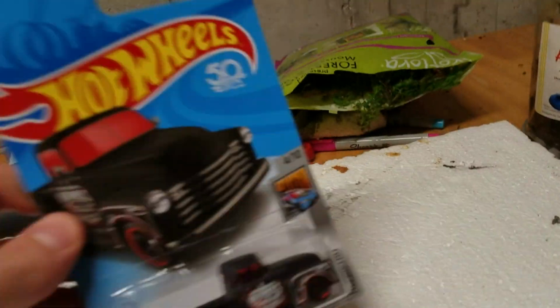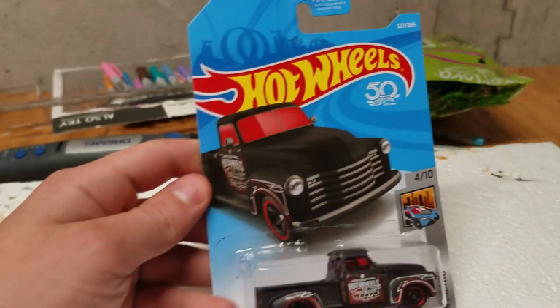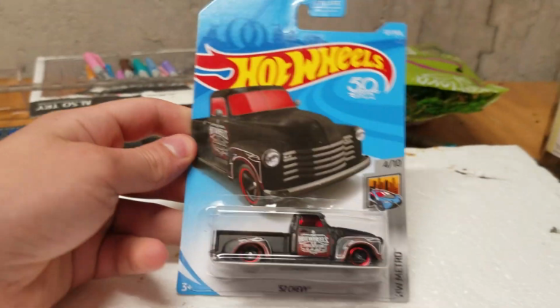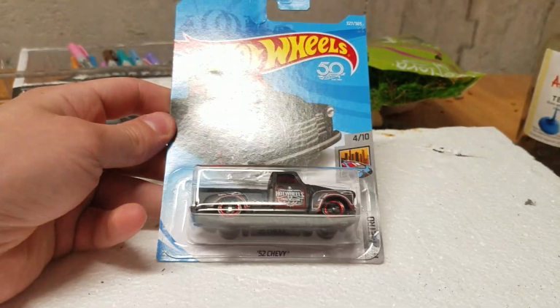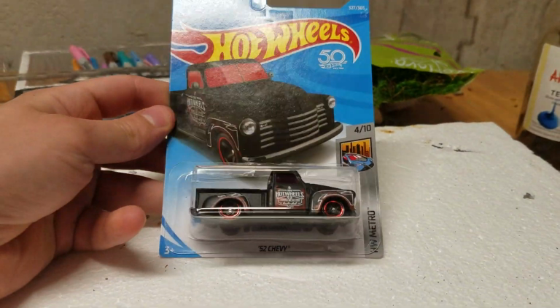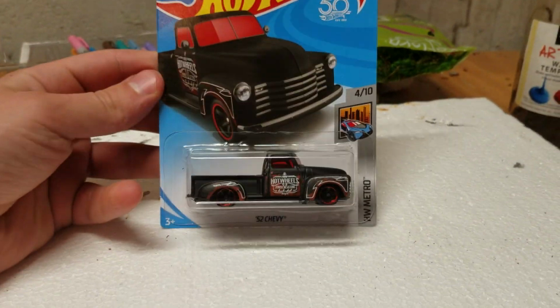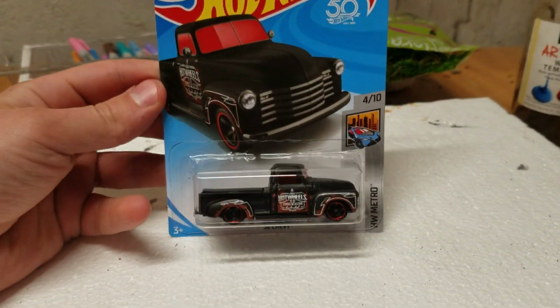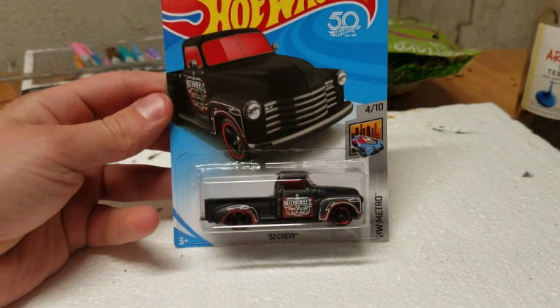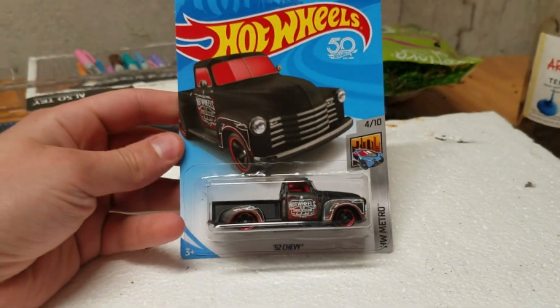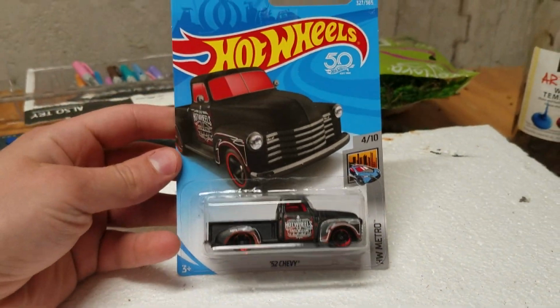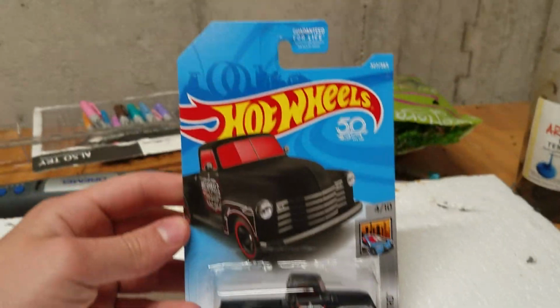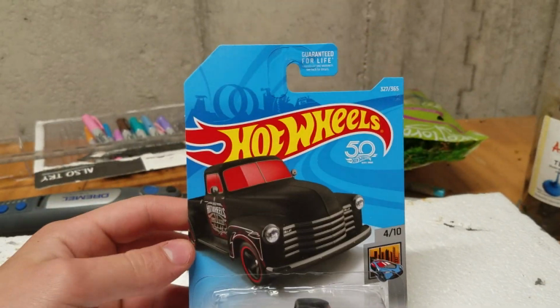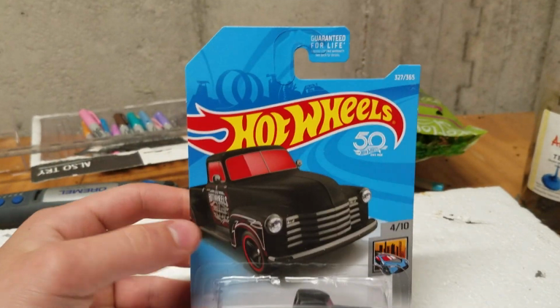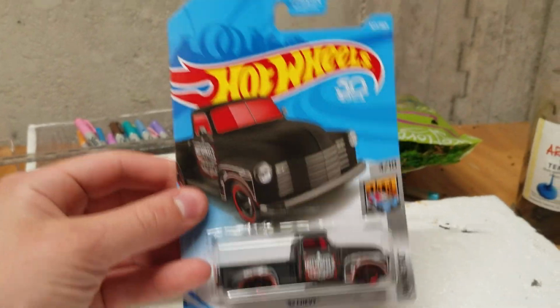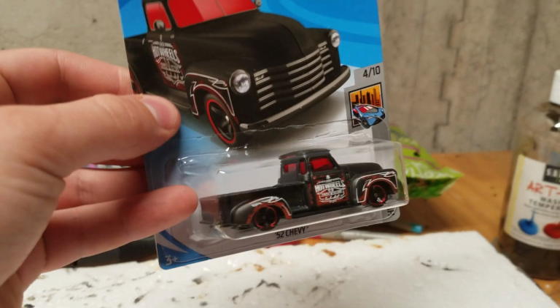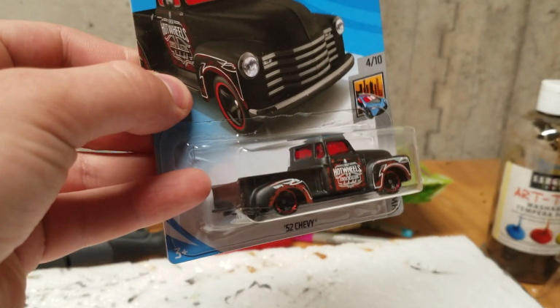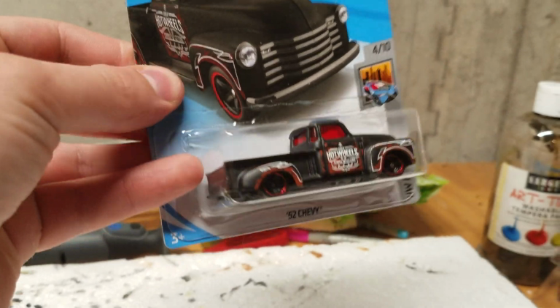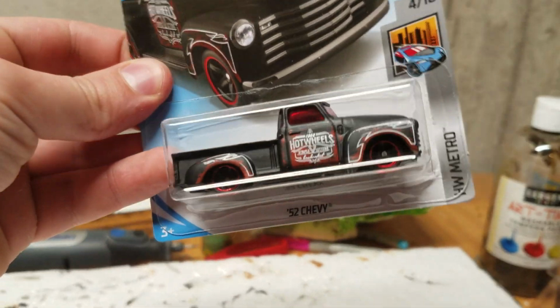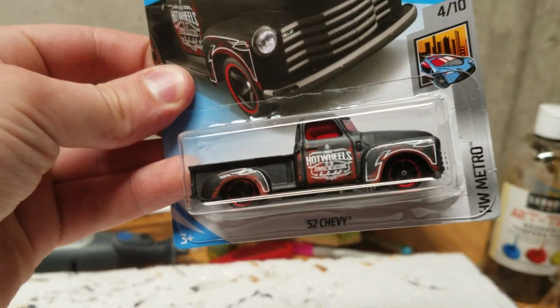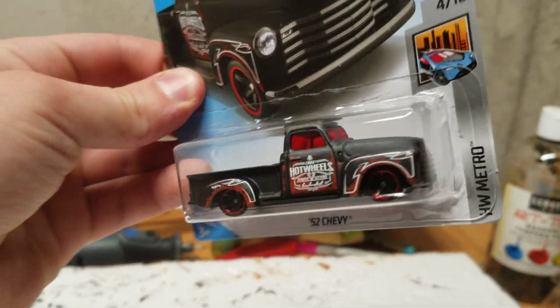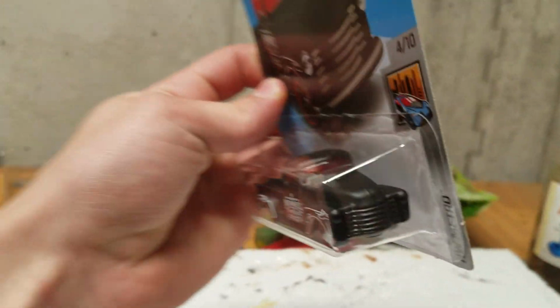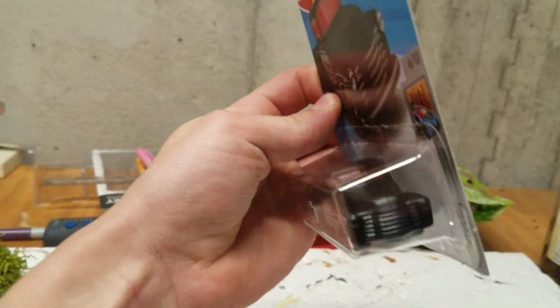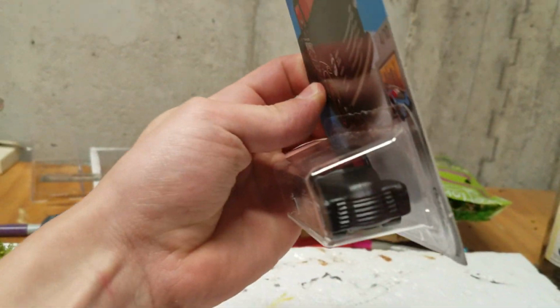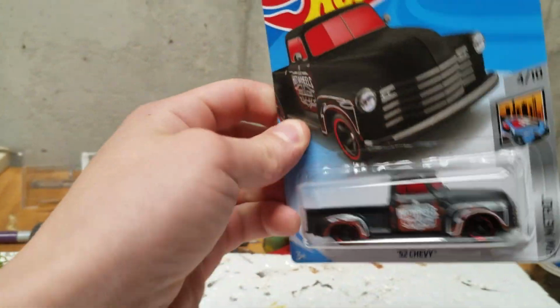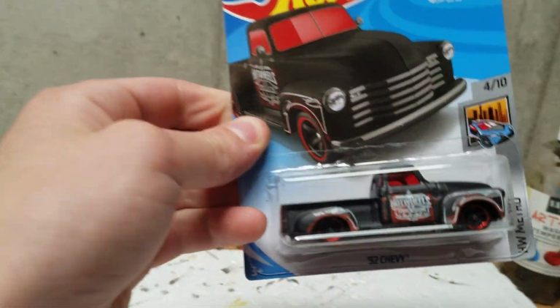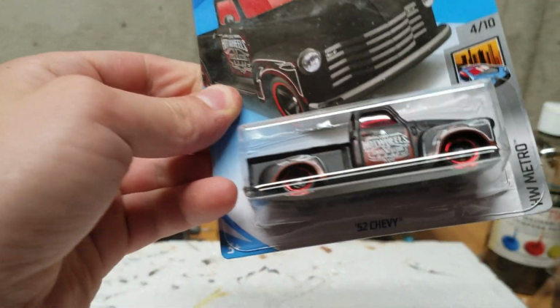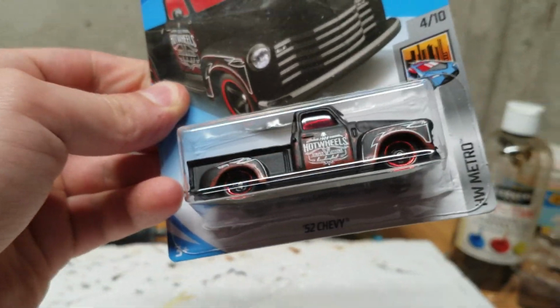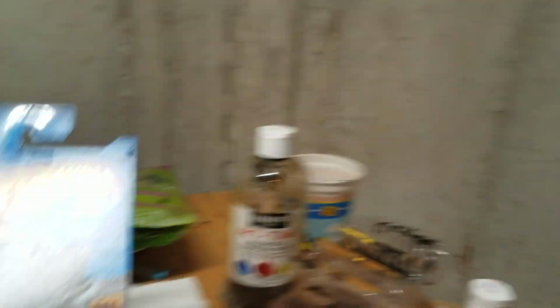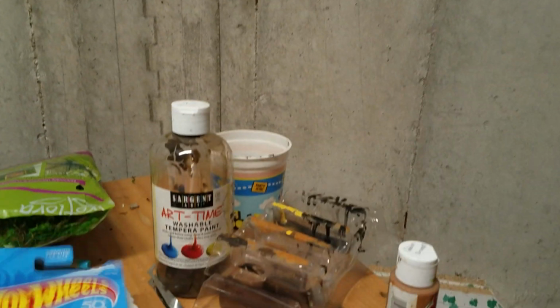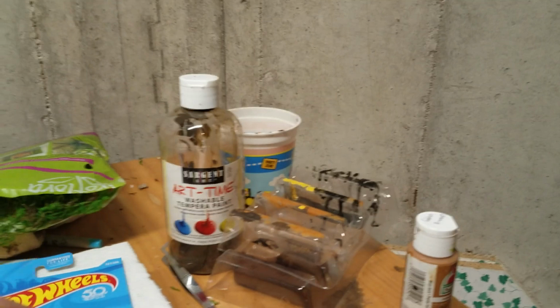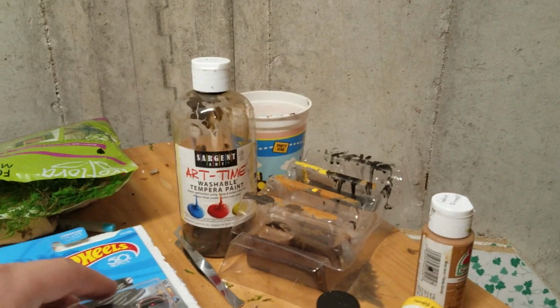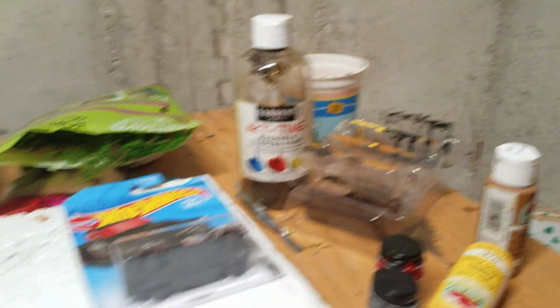First off, we got the black version of the 52 Chevy truck. Black and red — awesome. Black and red is one of my favorite color combos.